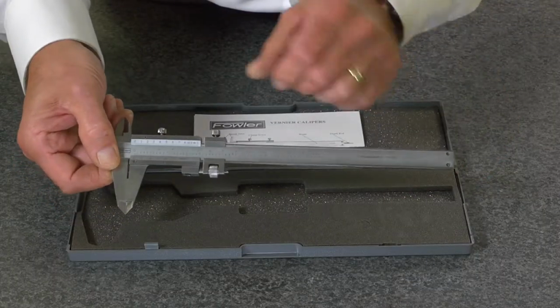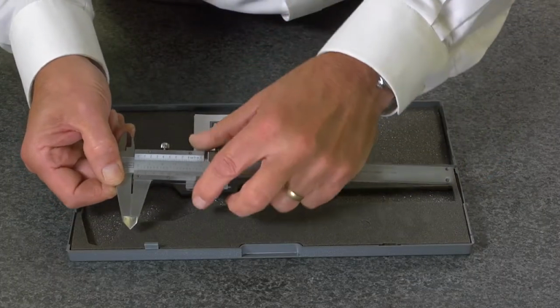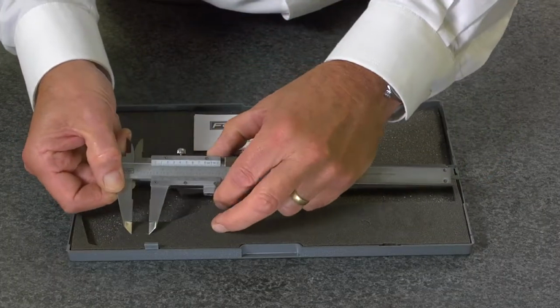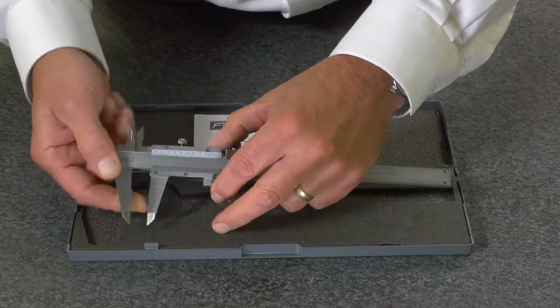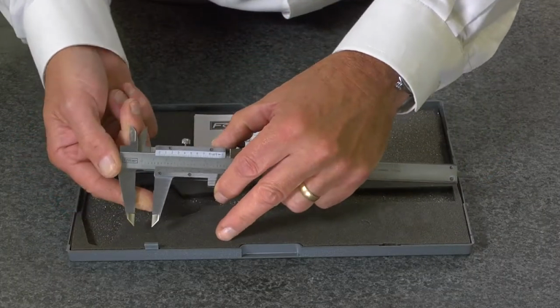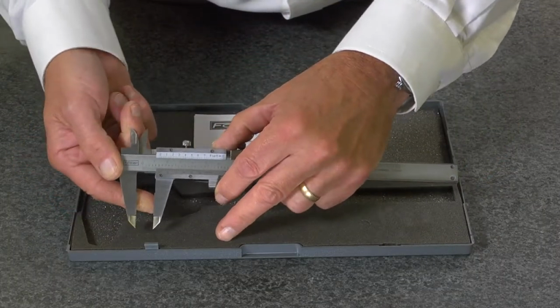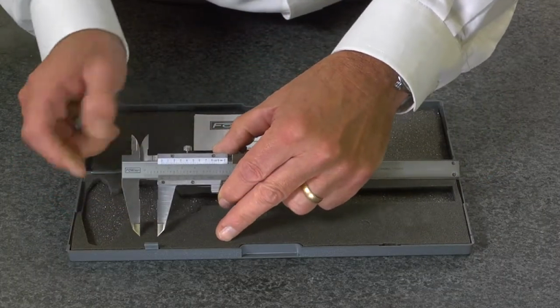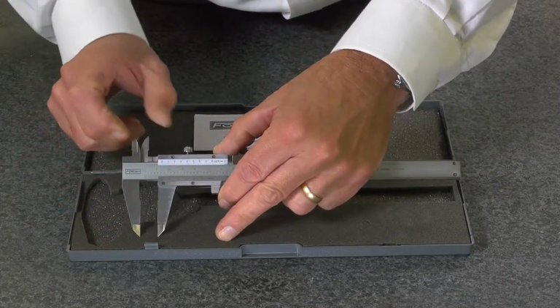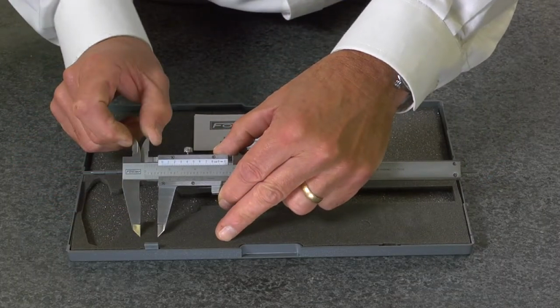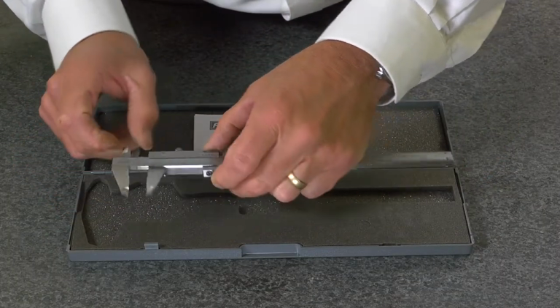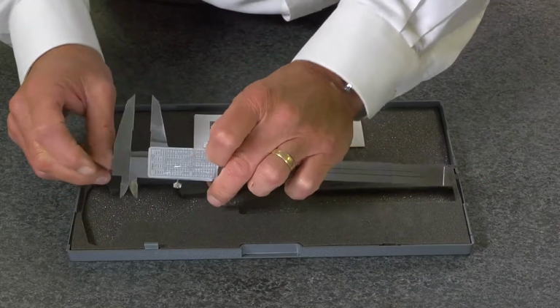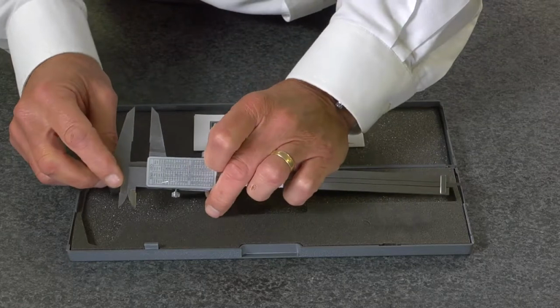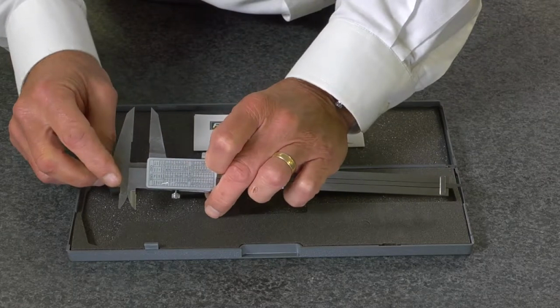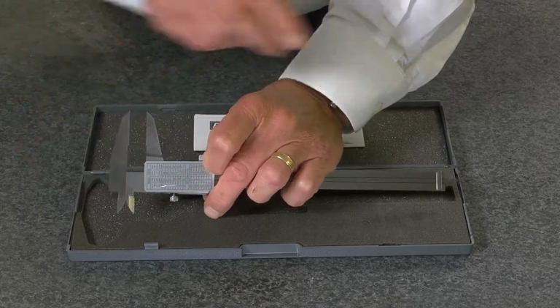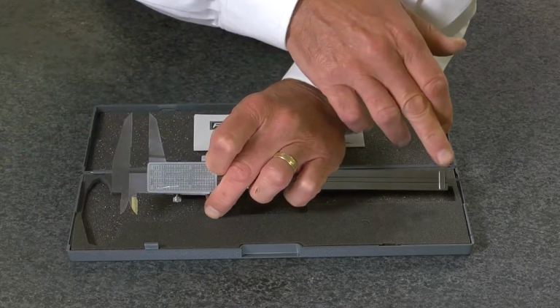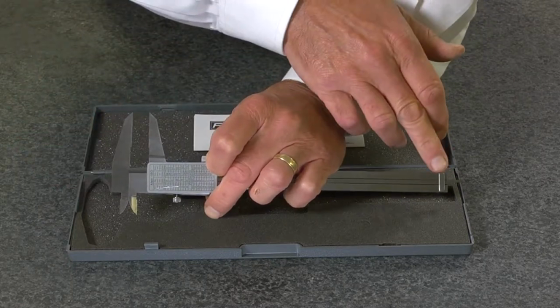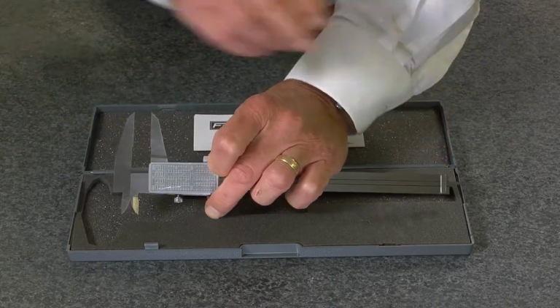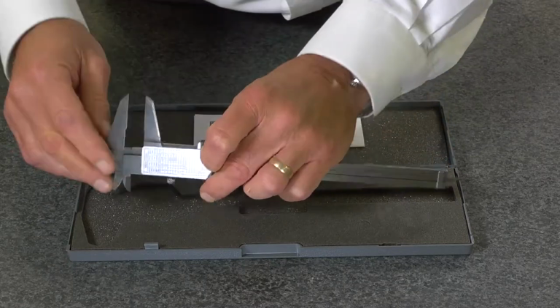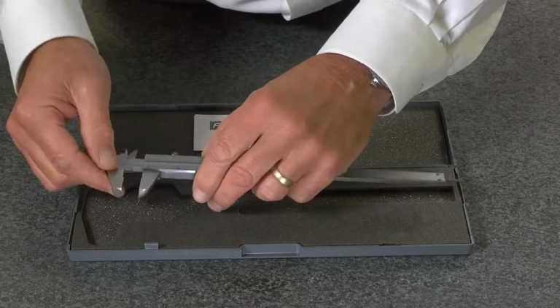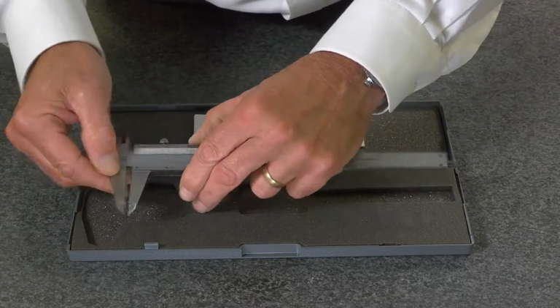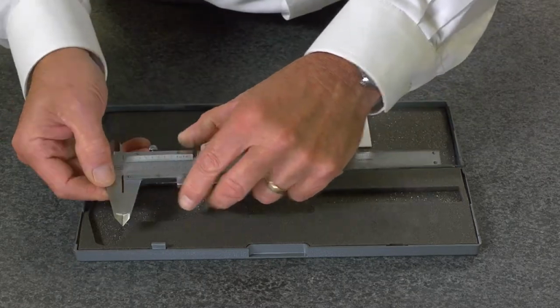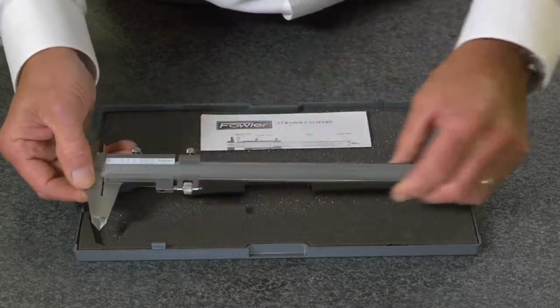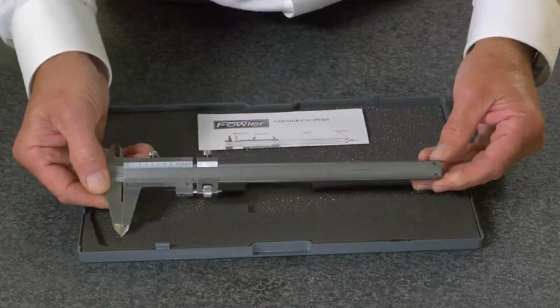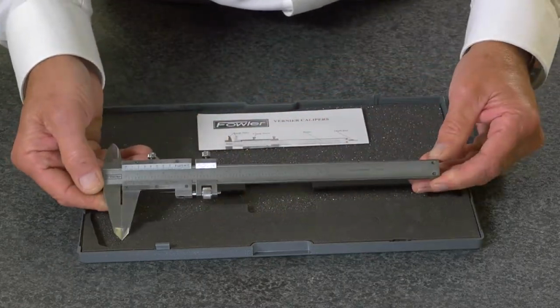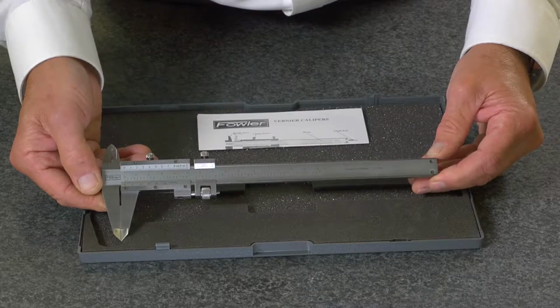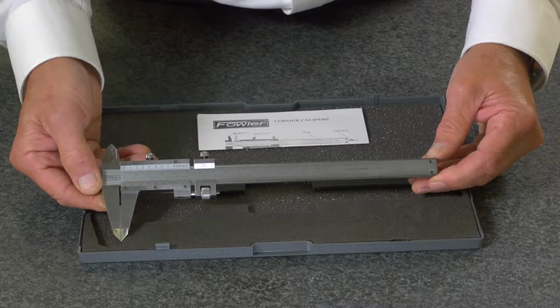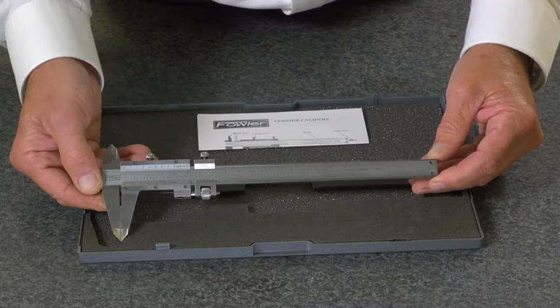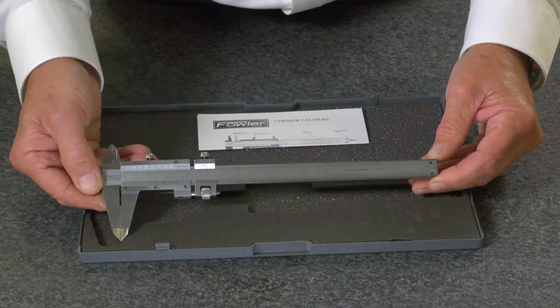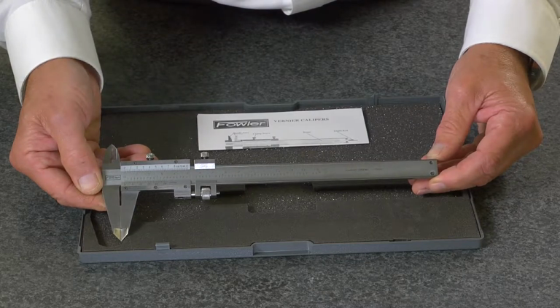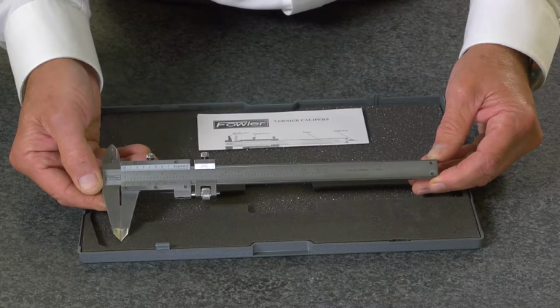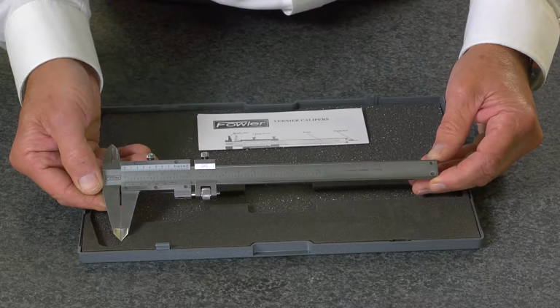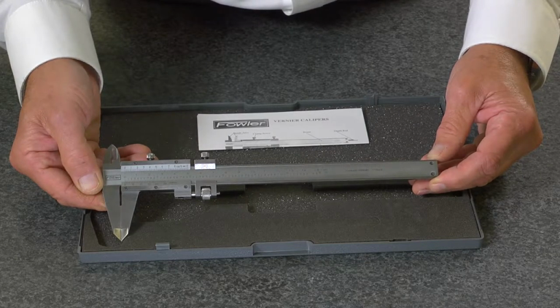It draws for outside, inside, step and depth measurements, and is backed with a full one year warranty. The Fowler 6 inch vernier caliper.